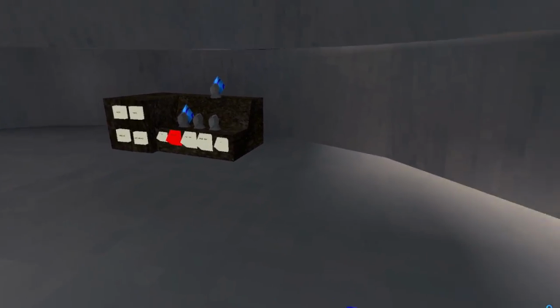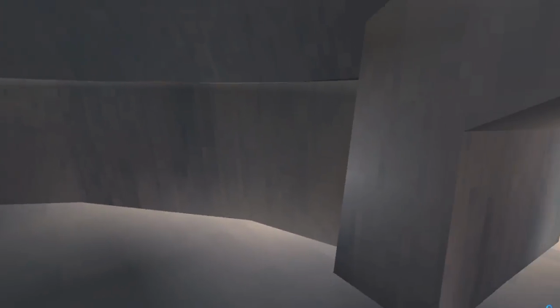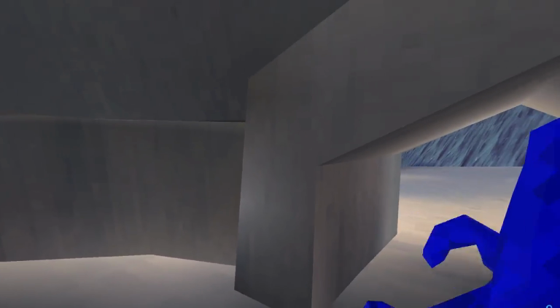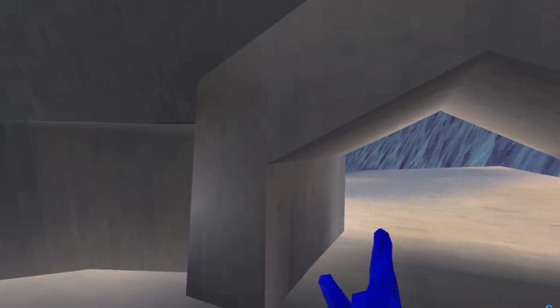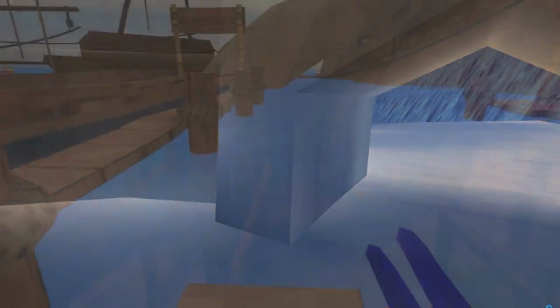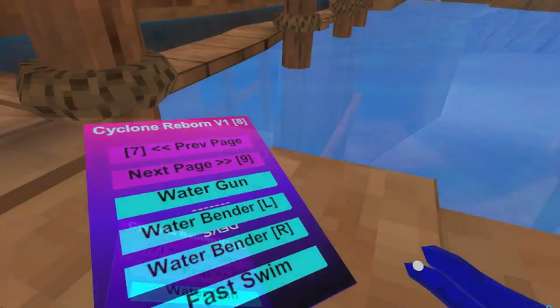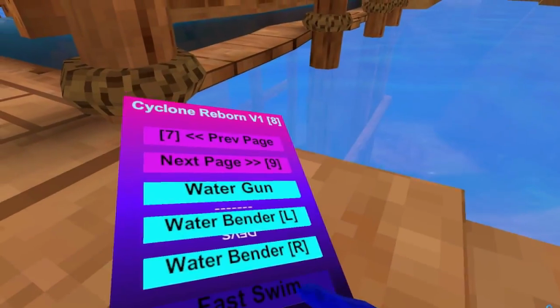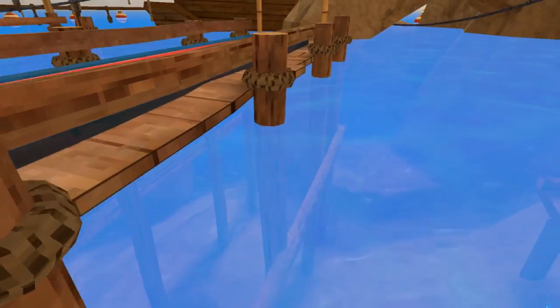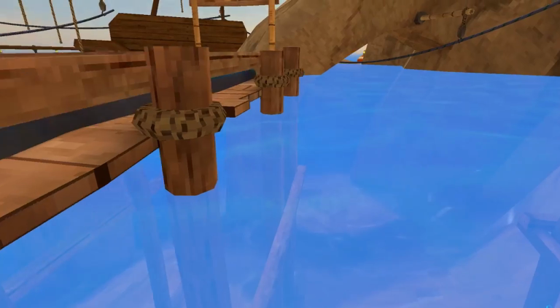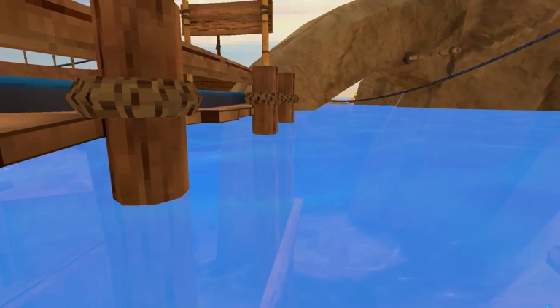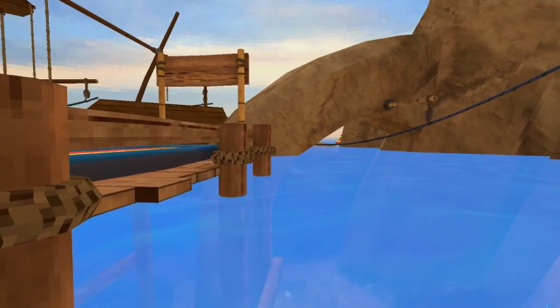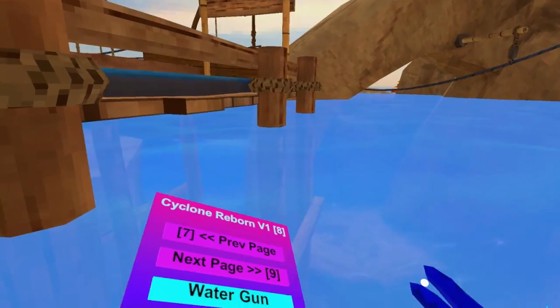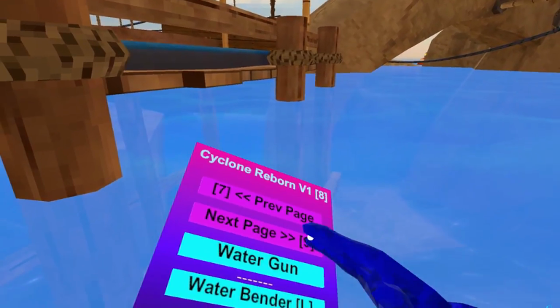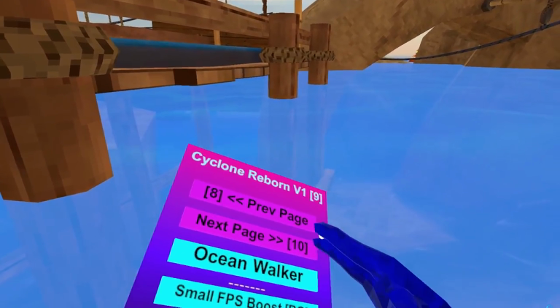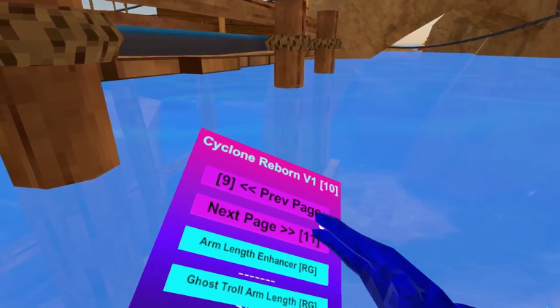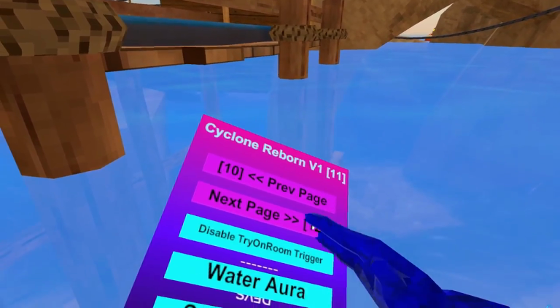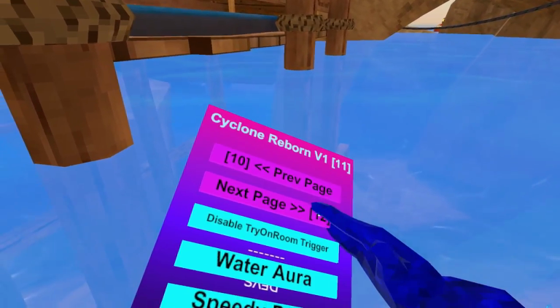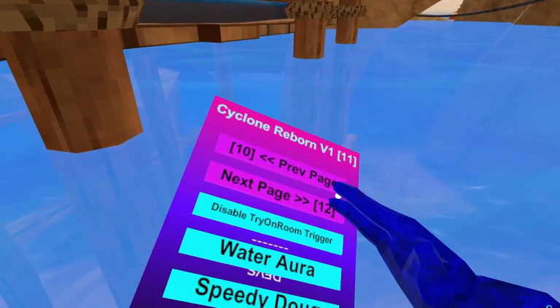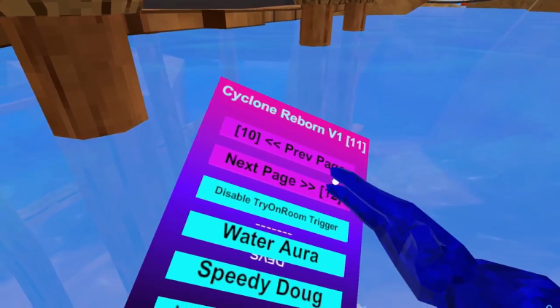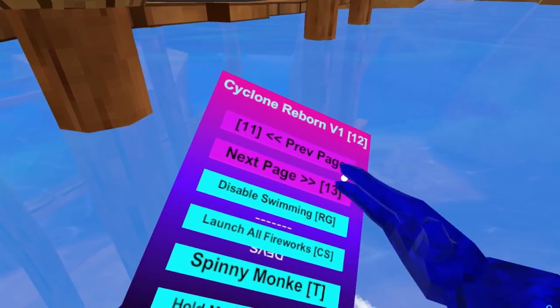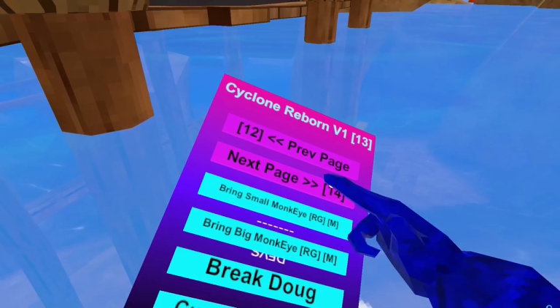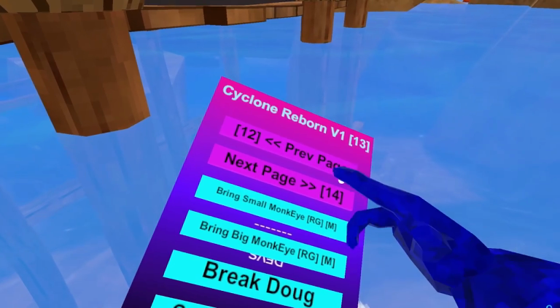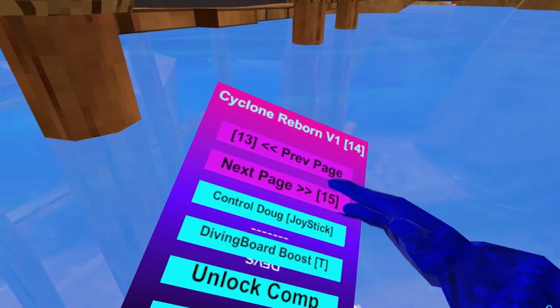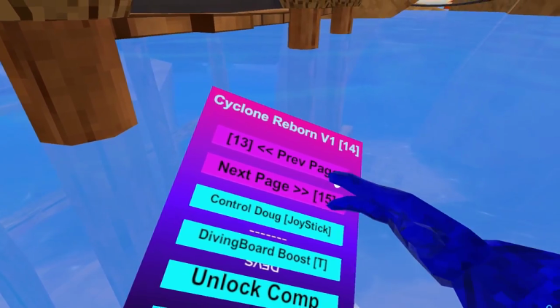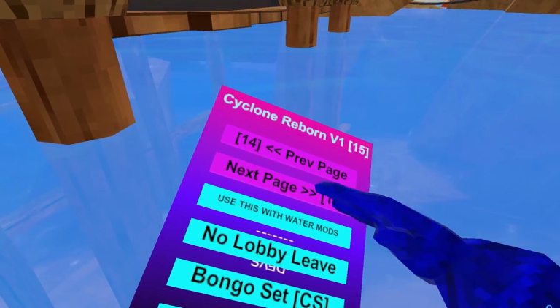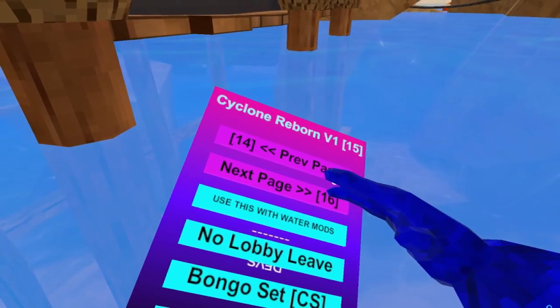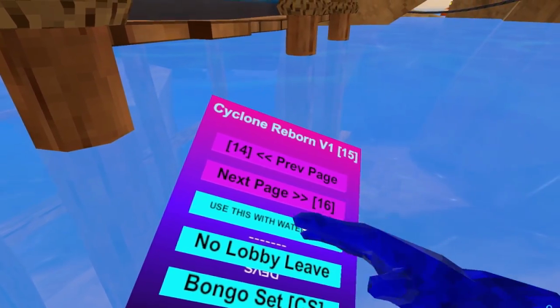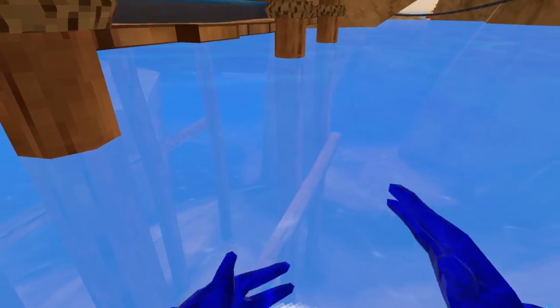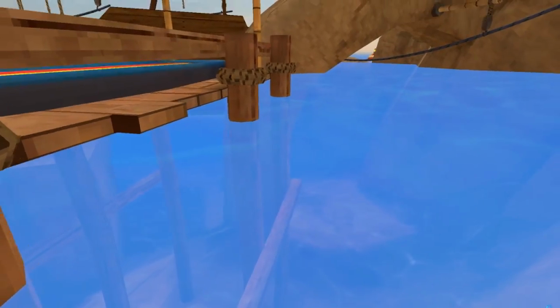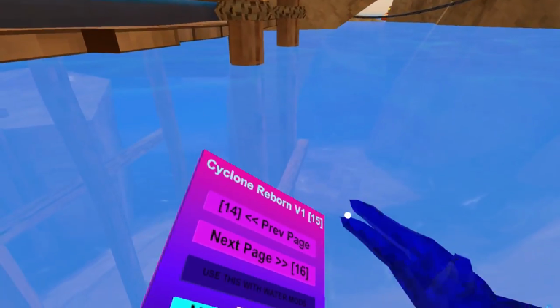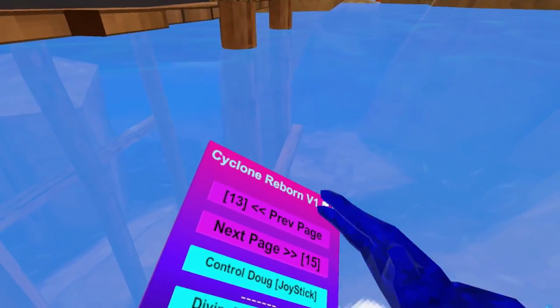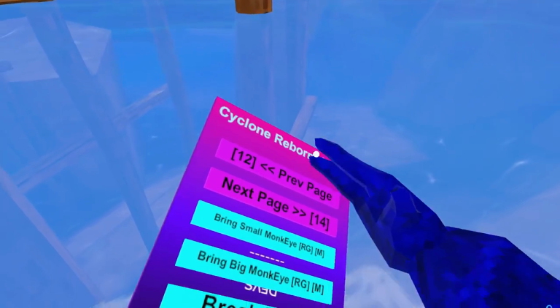Fast Swim — we gotta go to beach. Okay, now we're back. Fast swim makes you swim fast. By the way, you have to go forward. There's going to be a mod that says 'use this with water mods' so it'll work.